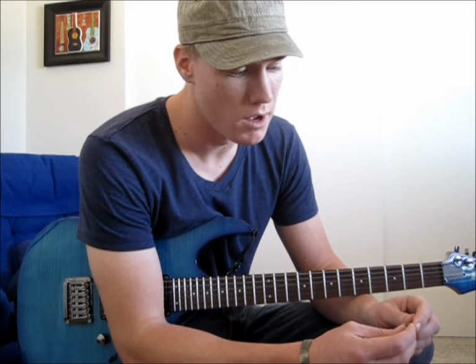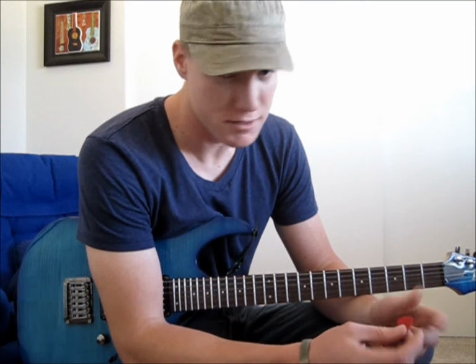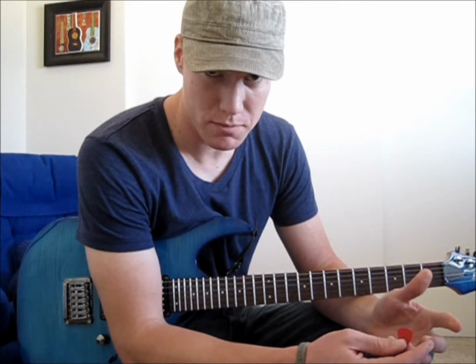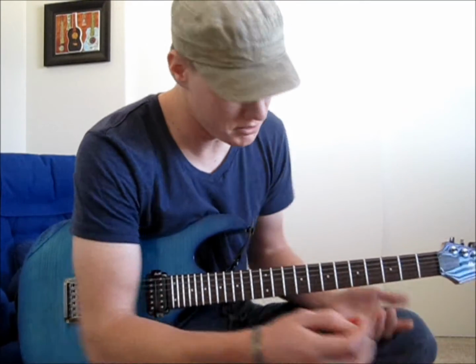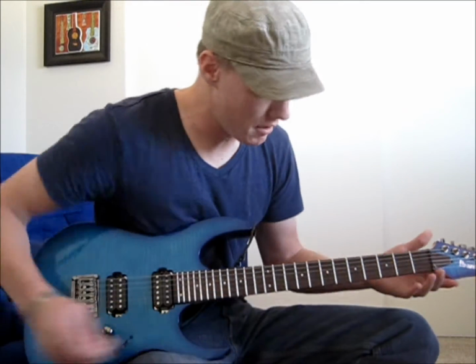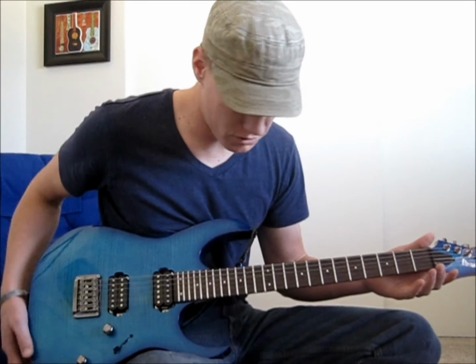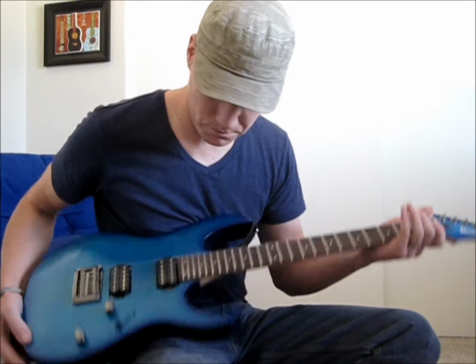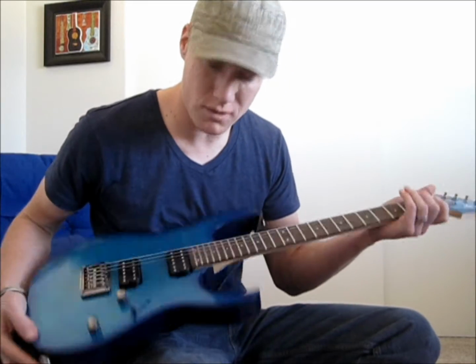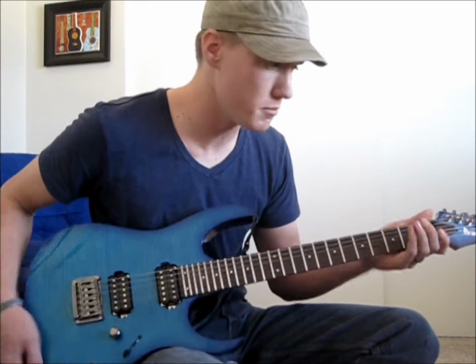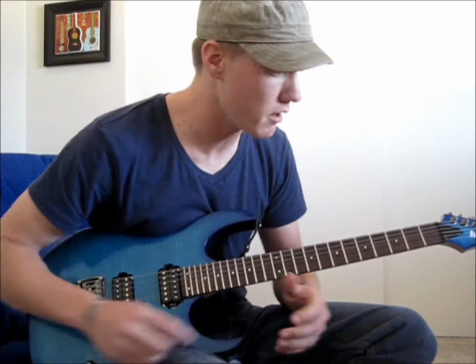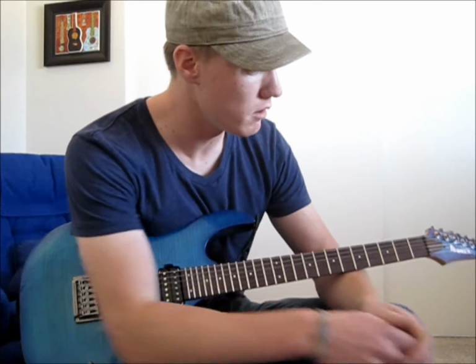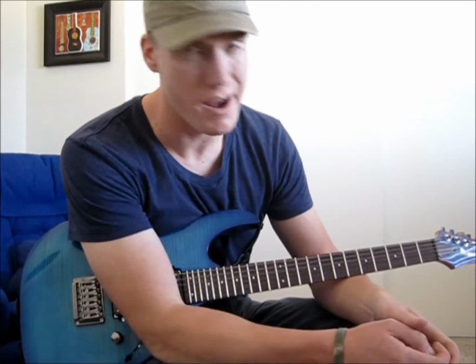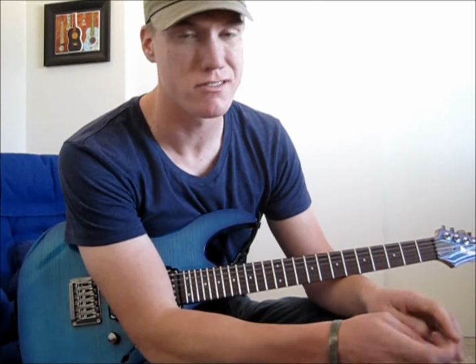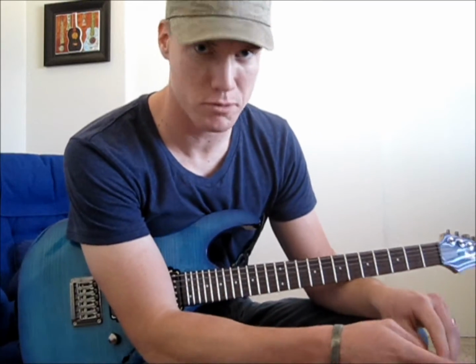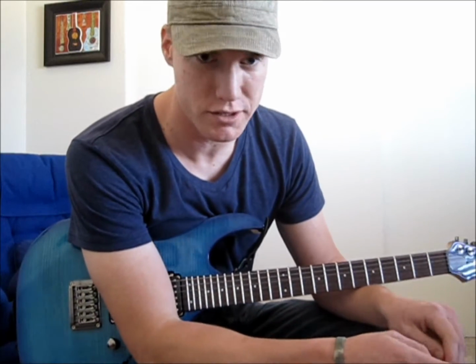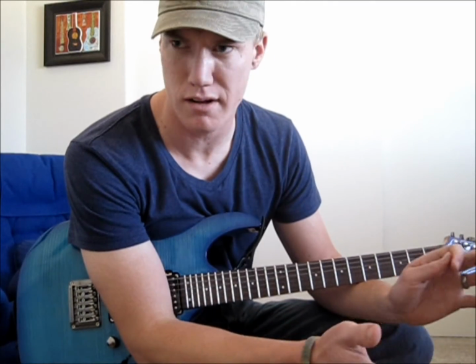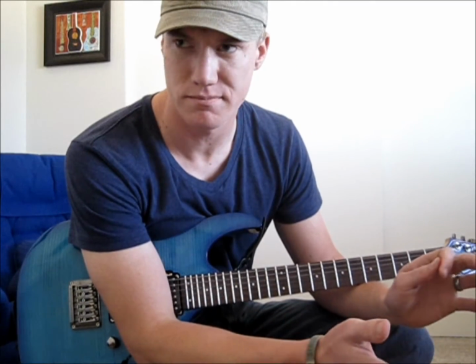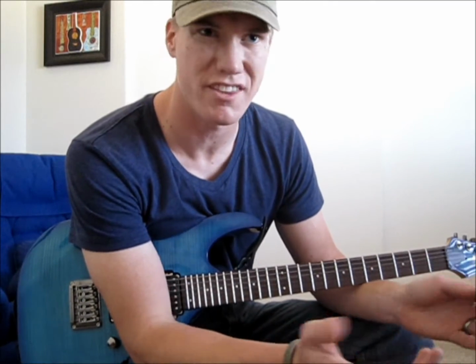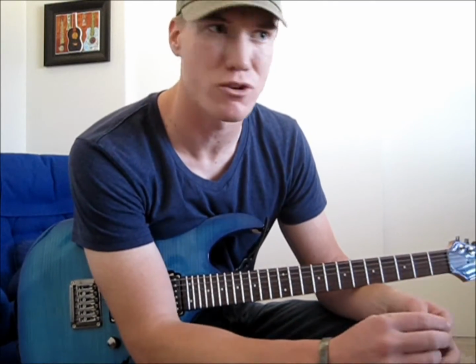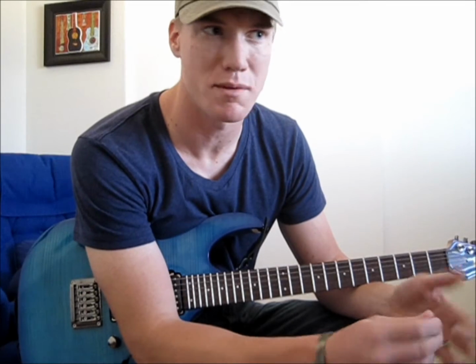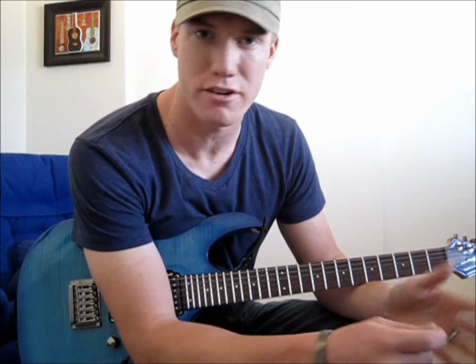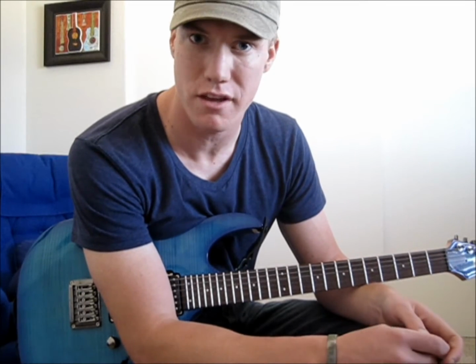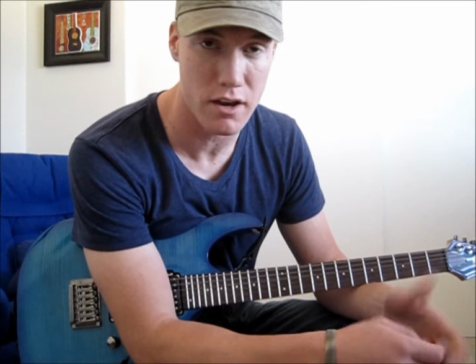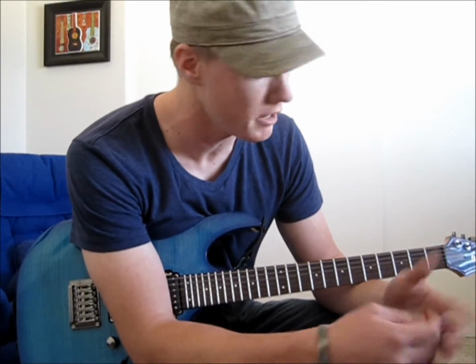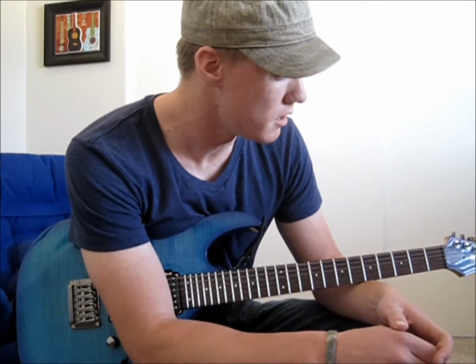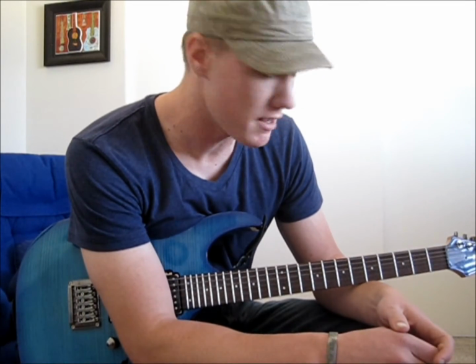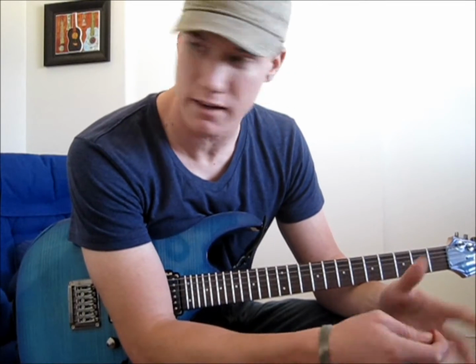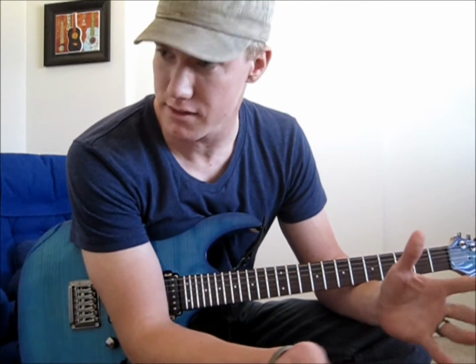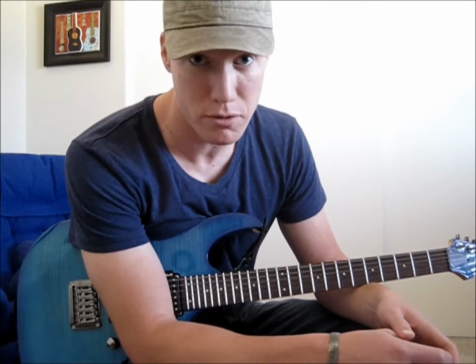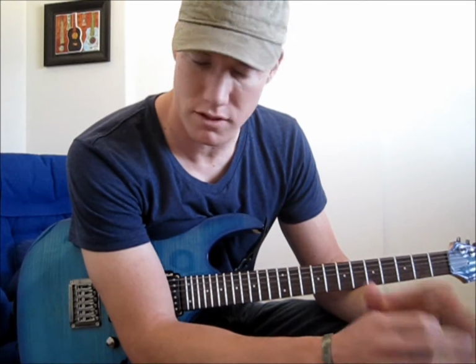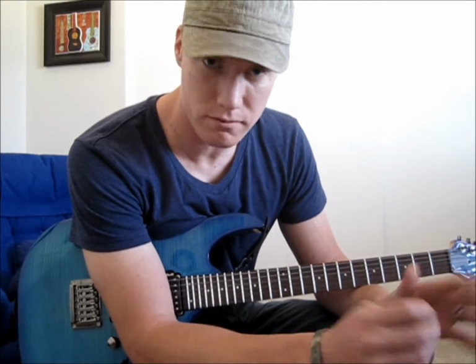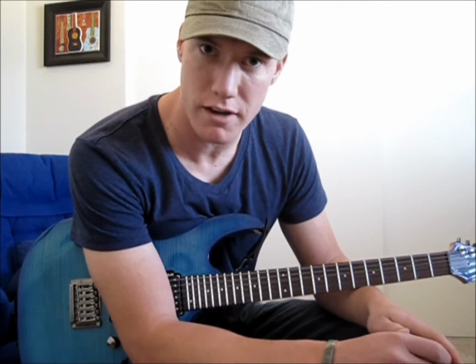As some of you guys might notice, I have a new guitar. This is going to be an Ibanez RG Prestige, 10th anniversary limited edition, something like that. It's really nice, fast neck, I like the sound it produces, it's very nice.